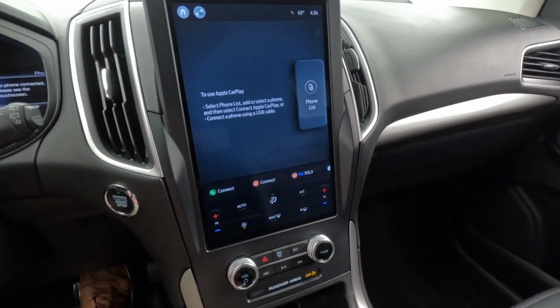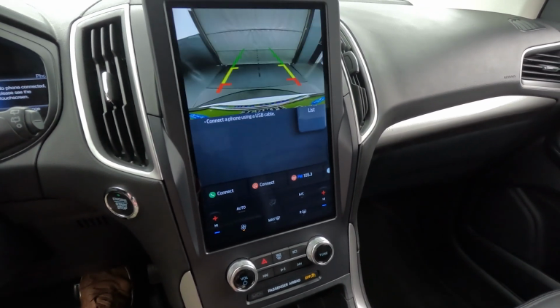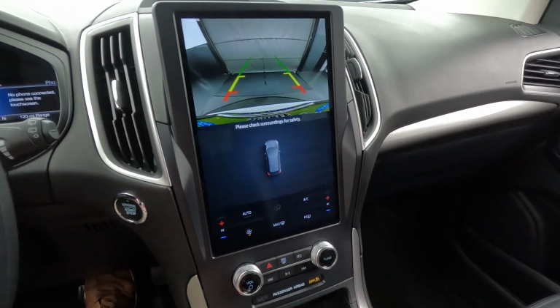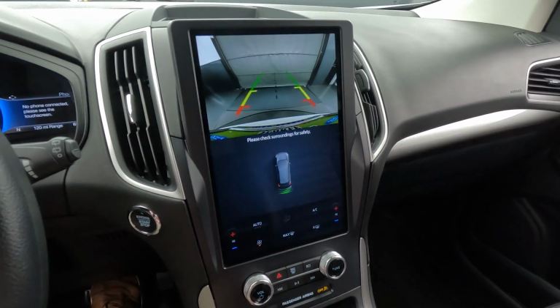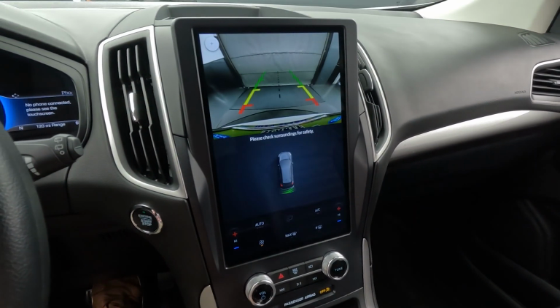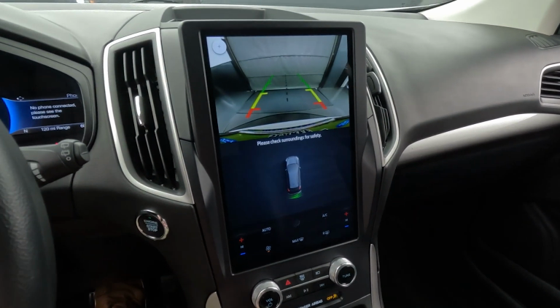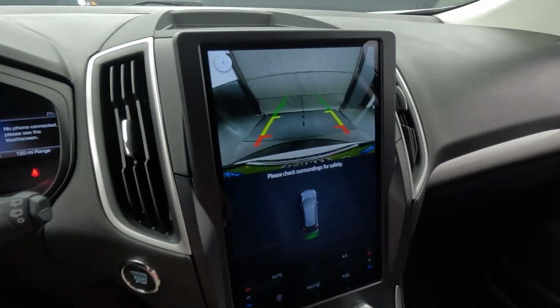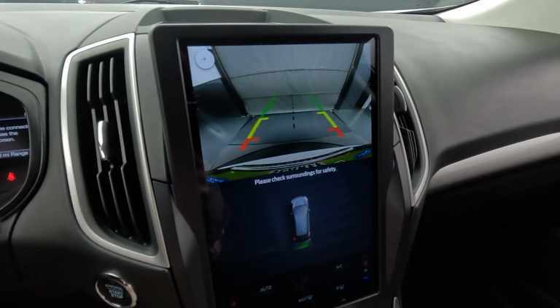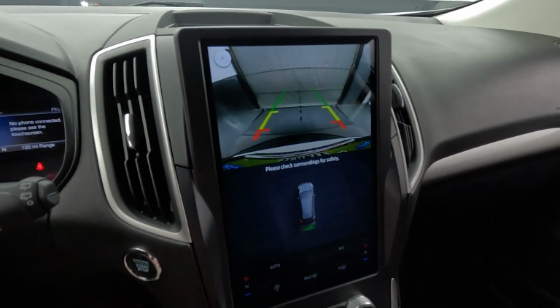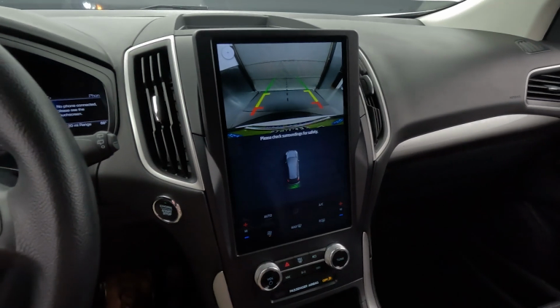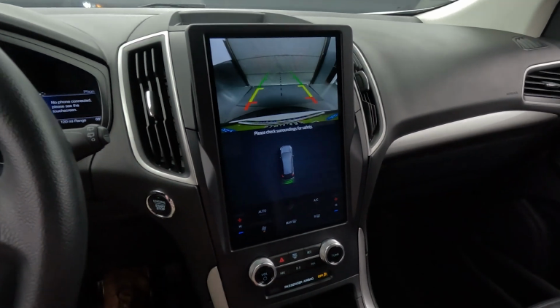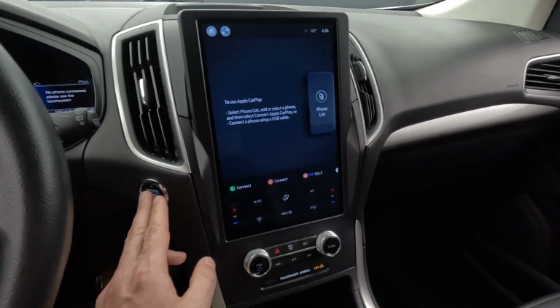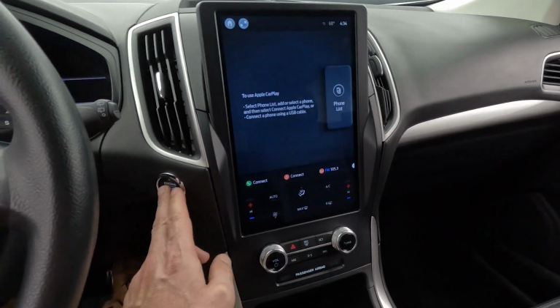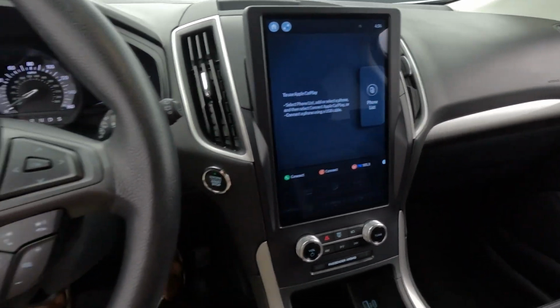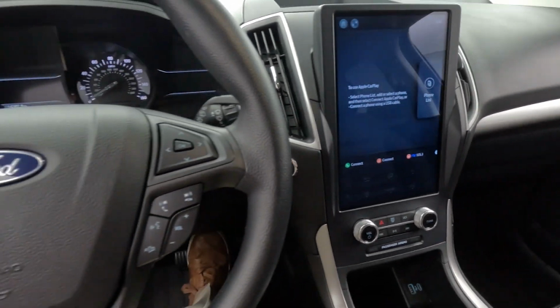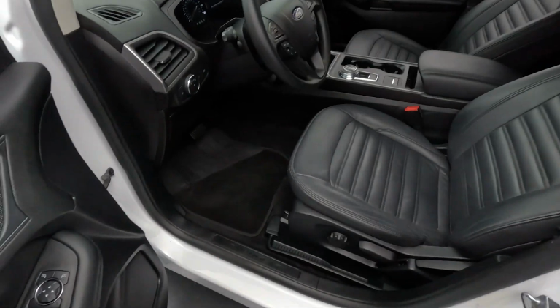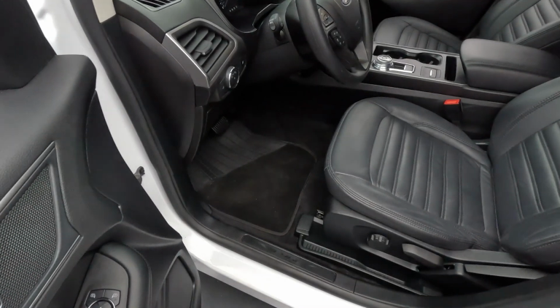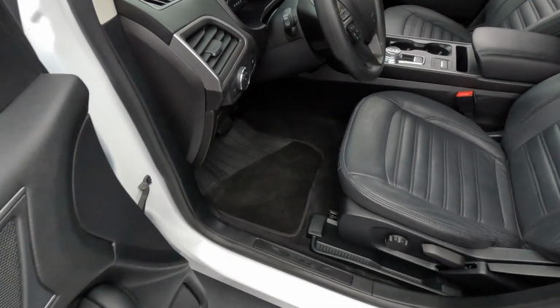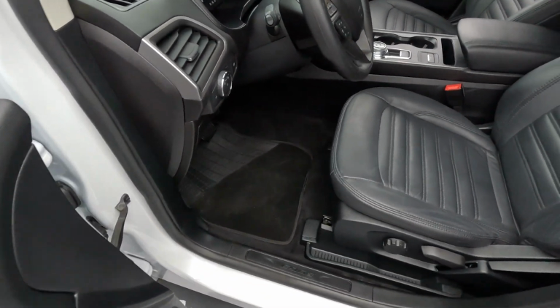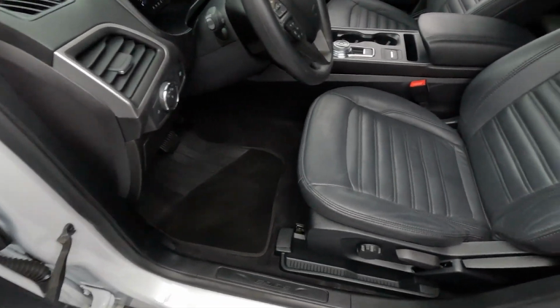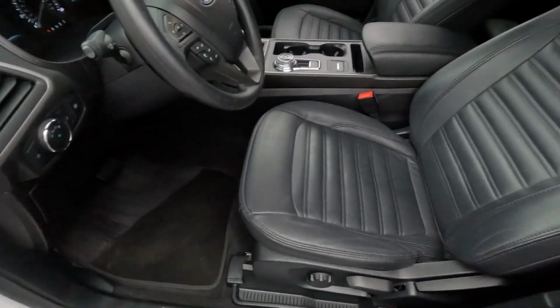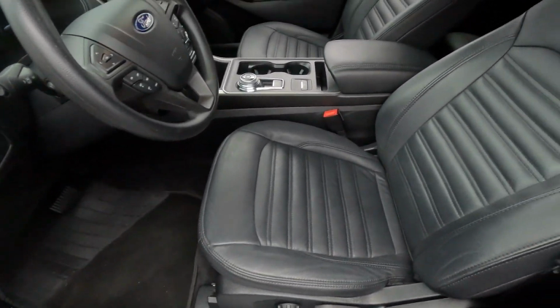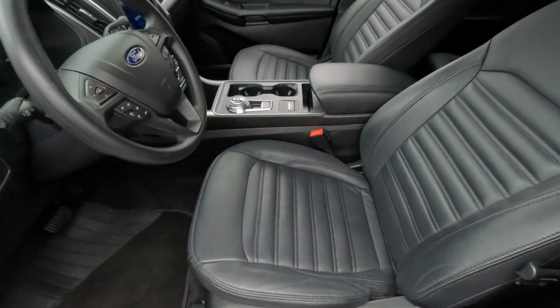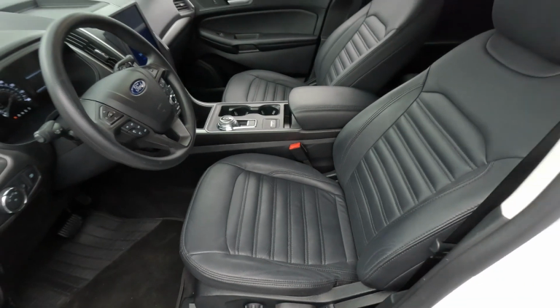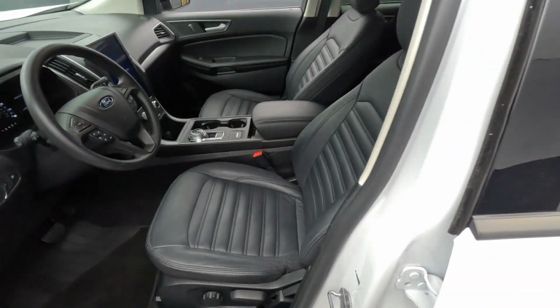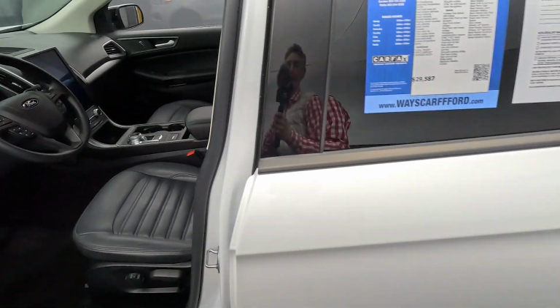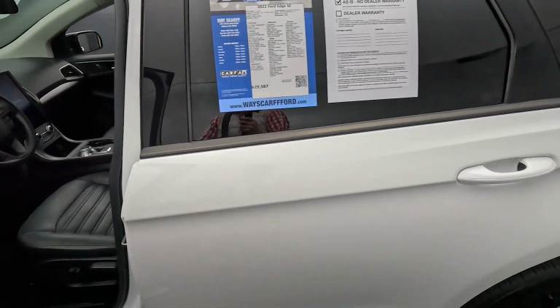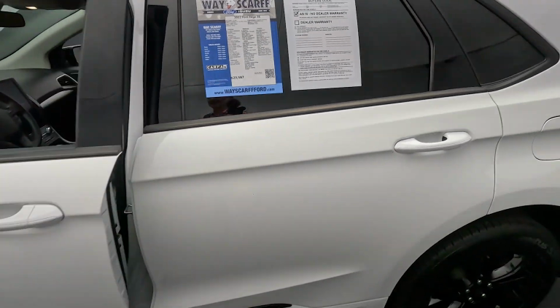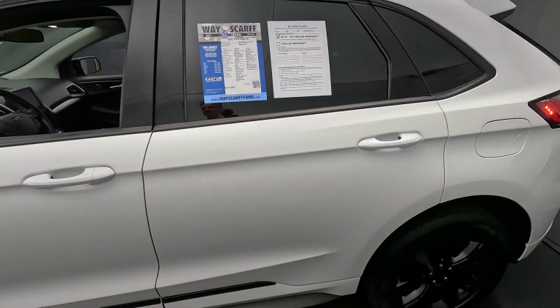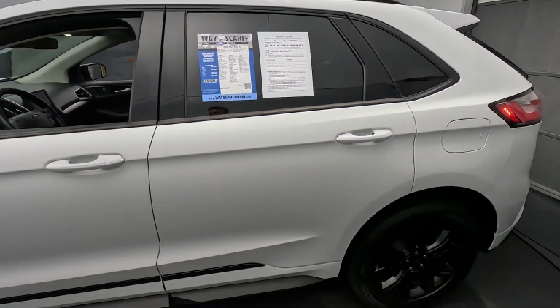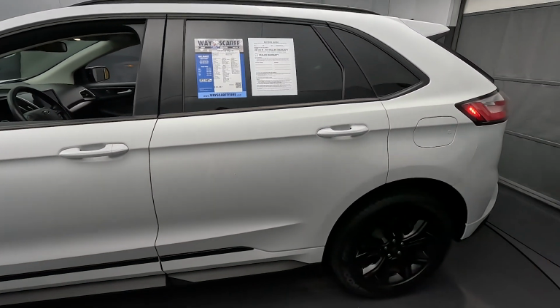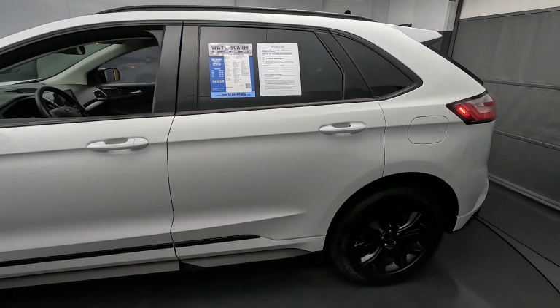Your controls for the climate control system are there as well. And of course we have a great parking camera as well as parking sensors, further aiding your situational awareness. This one's a really nice color combination — white exterior on black synthetic leather interior.